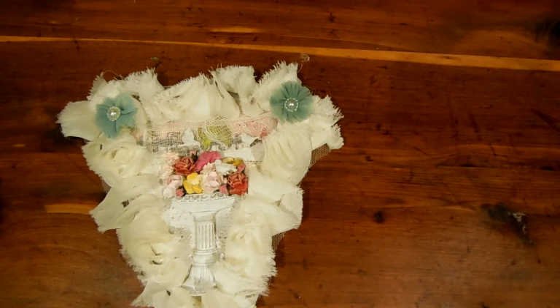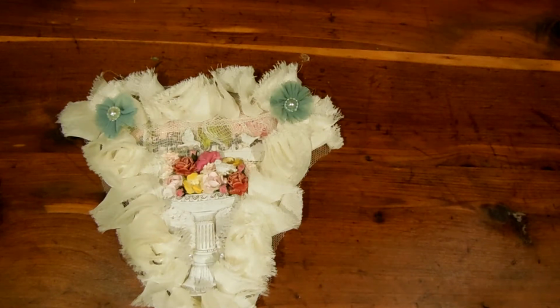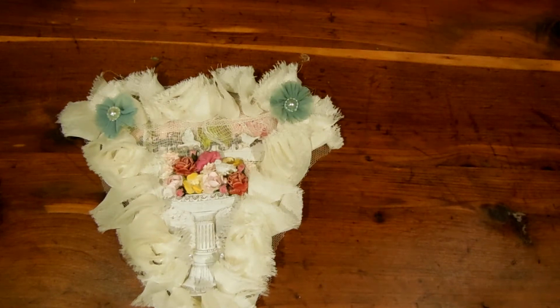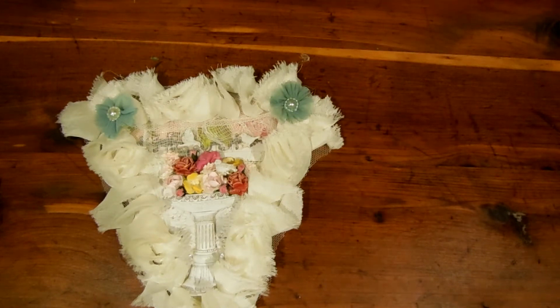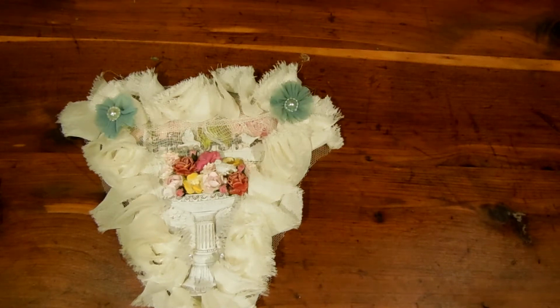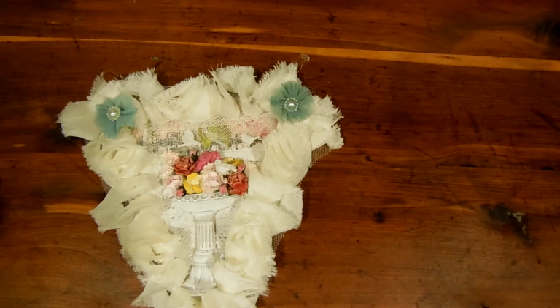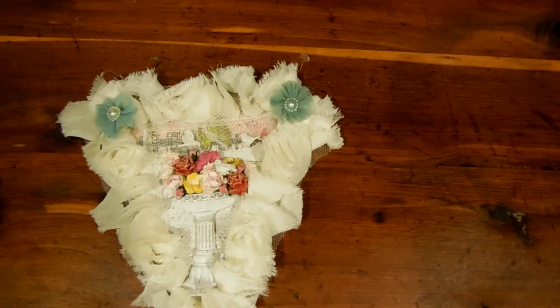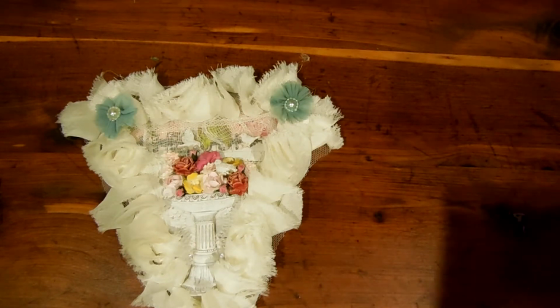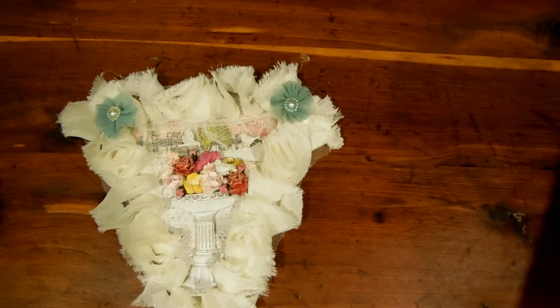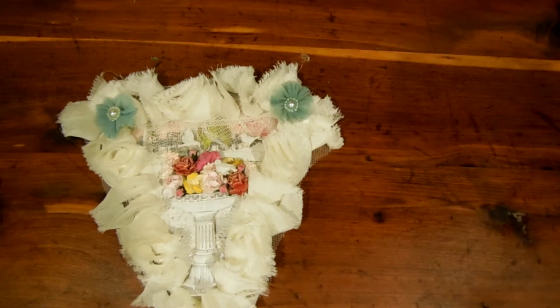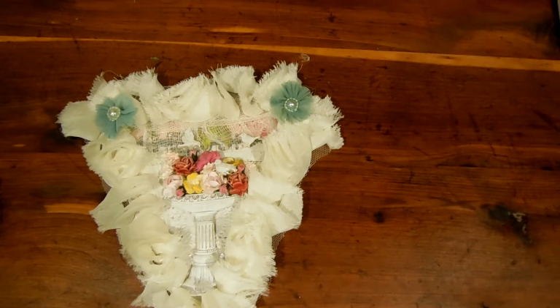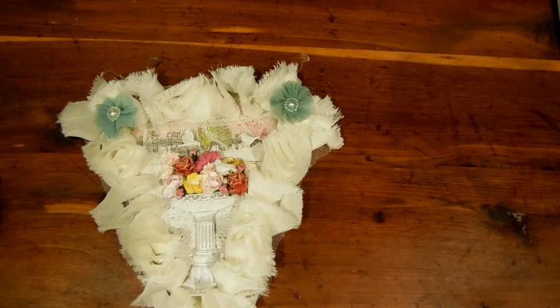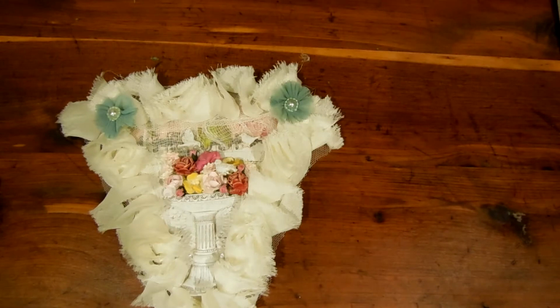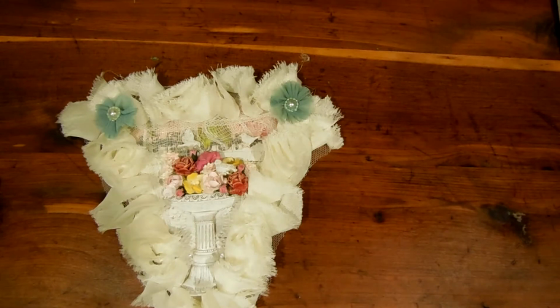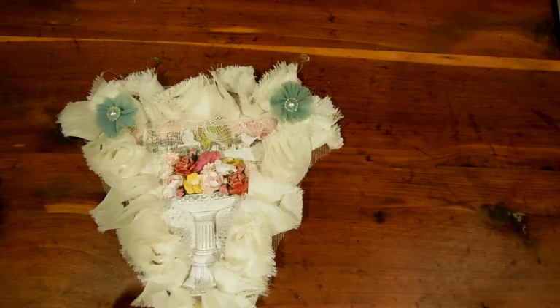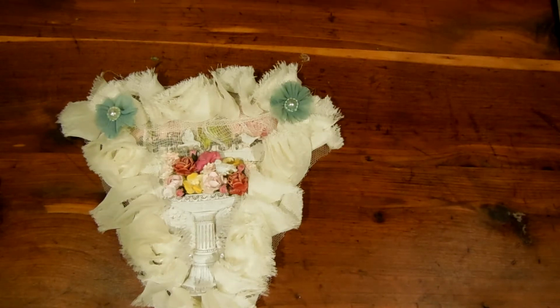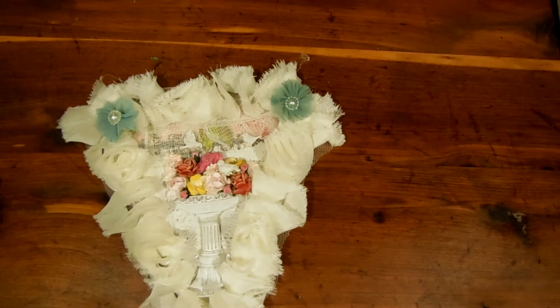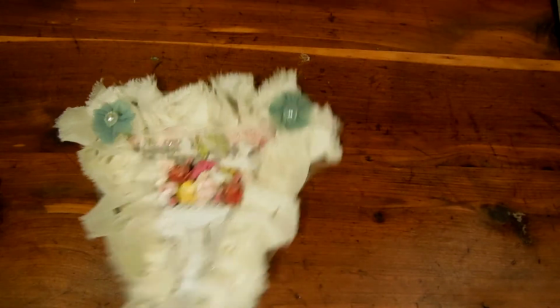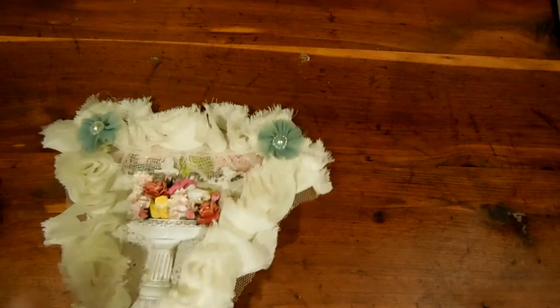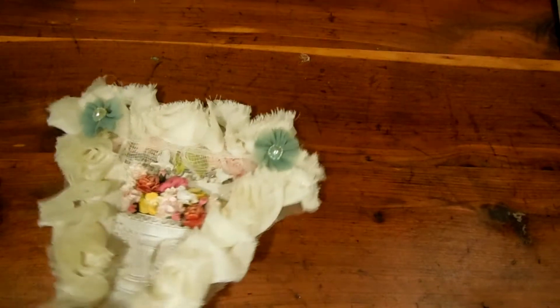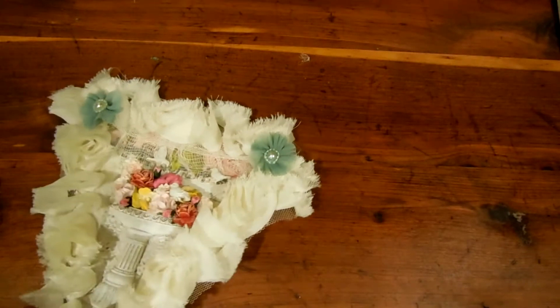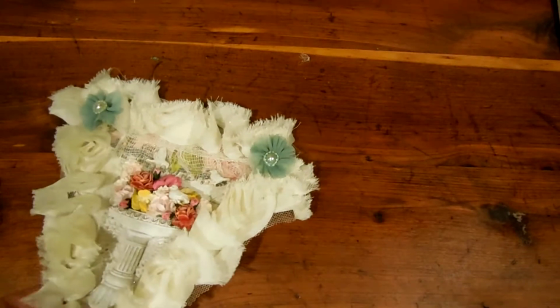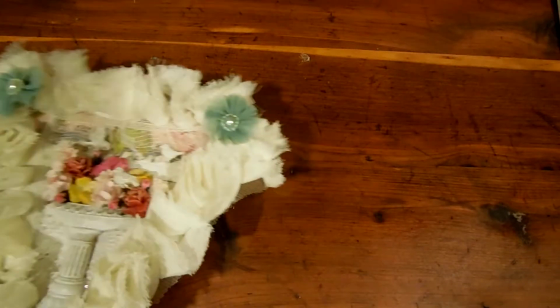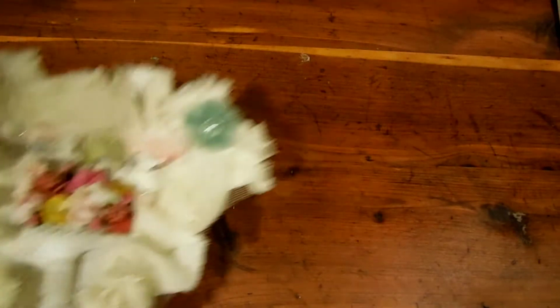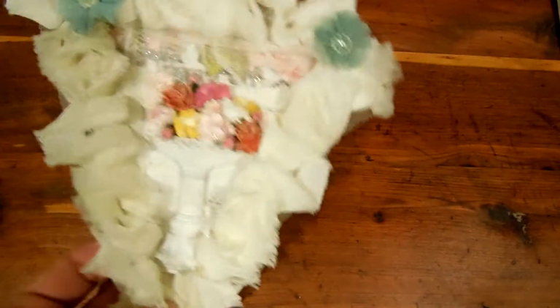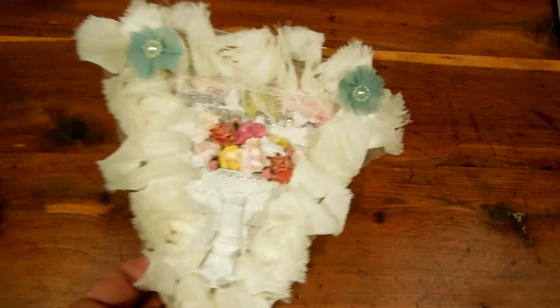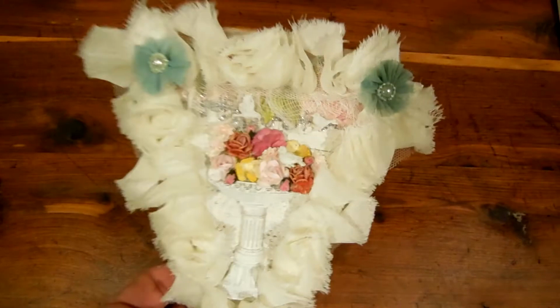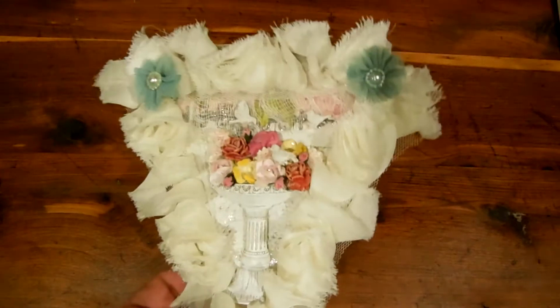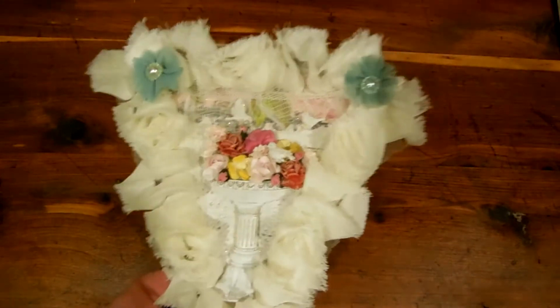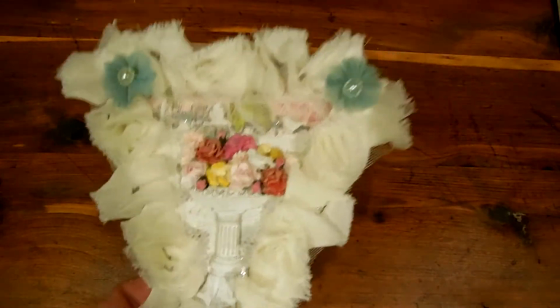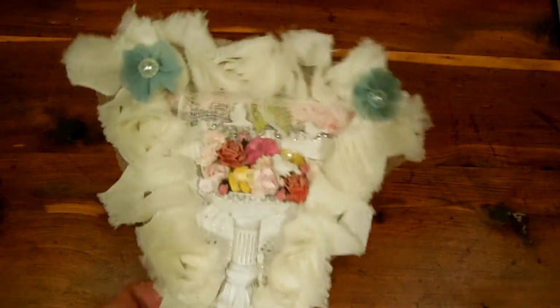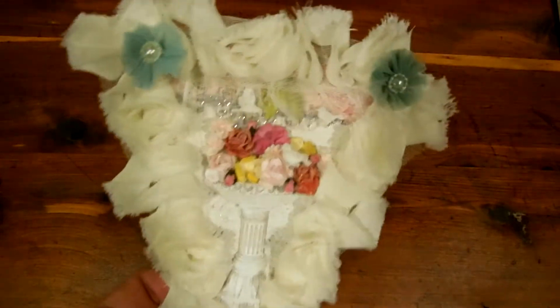Hi everybody. I just wanted to share a couple of things. This is my banner for Kimika. She is a touch of creativity, and she has a banner challenge going on right now.